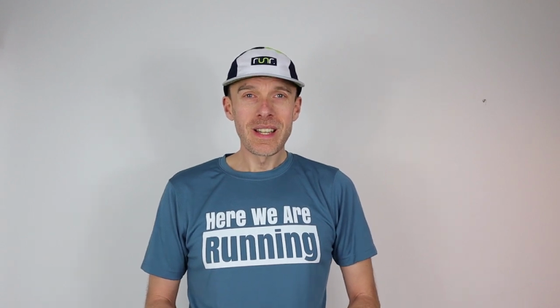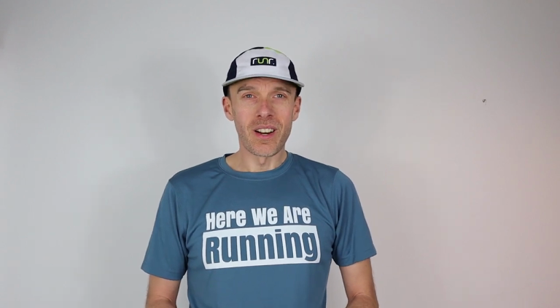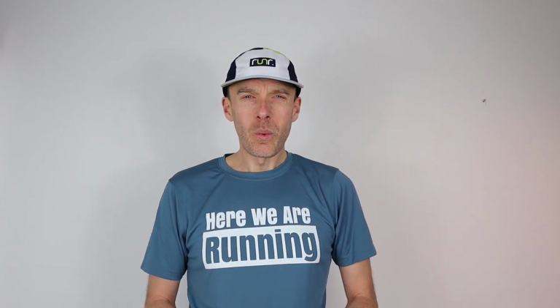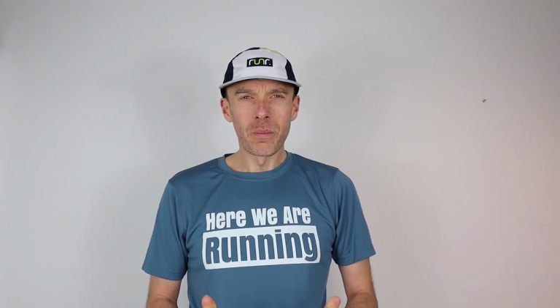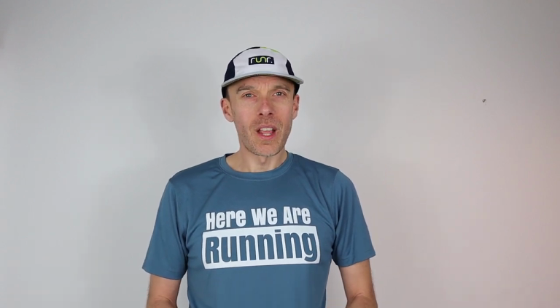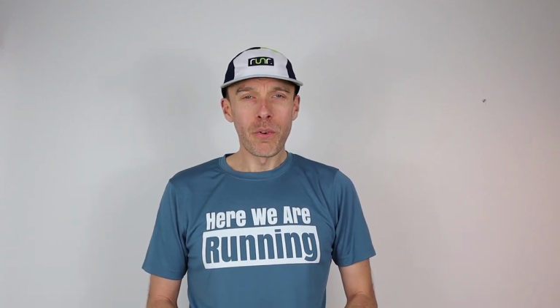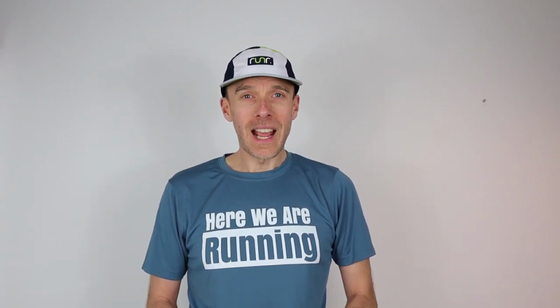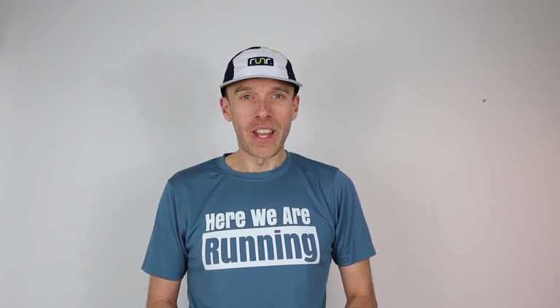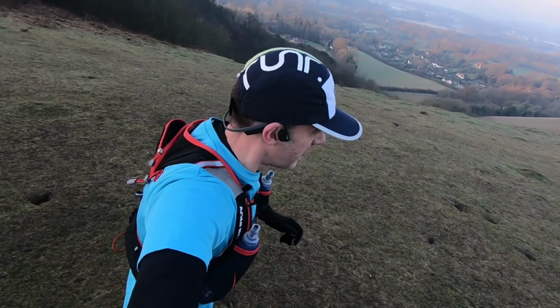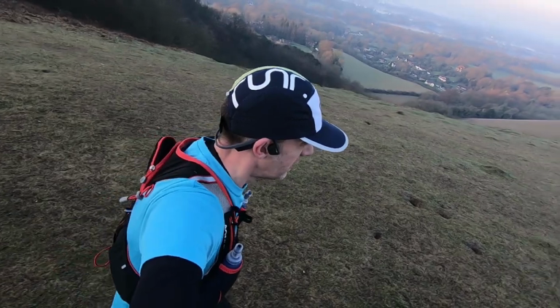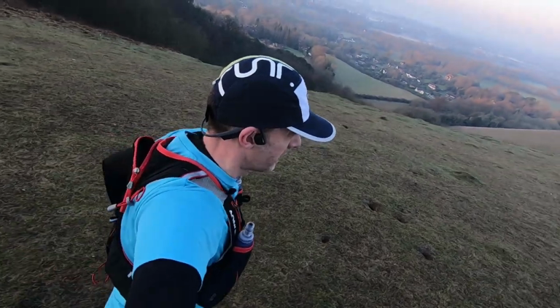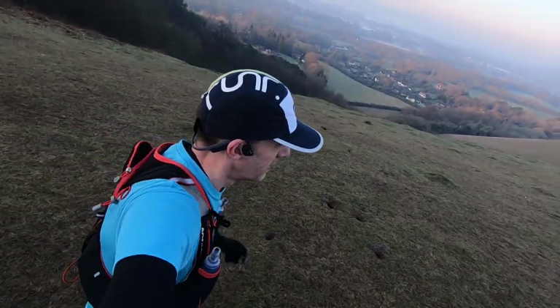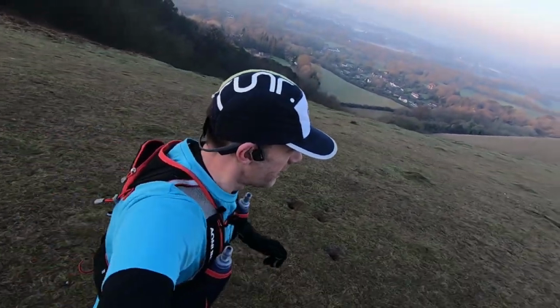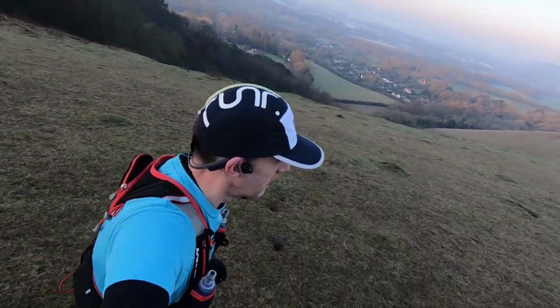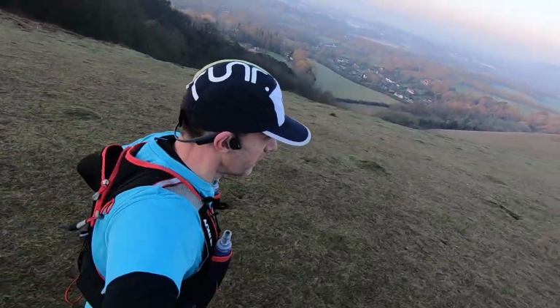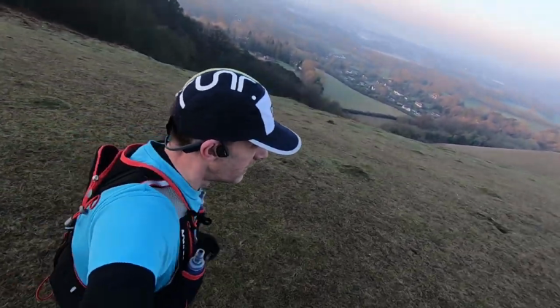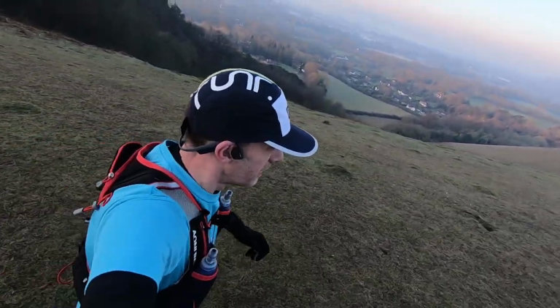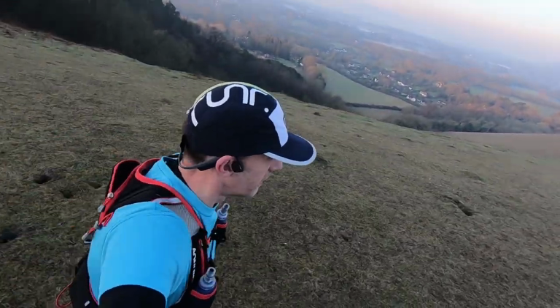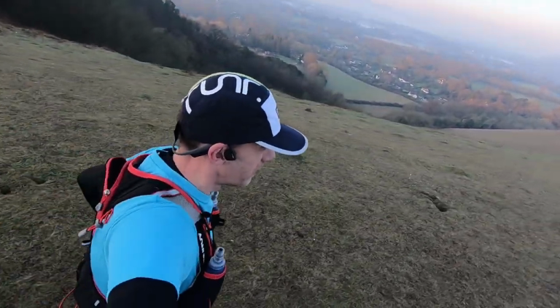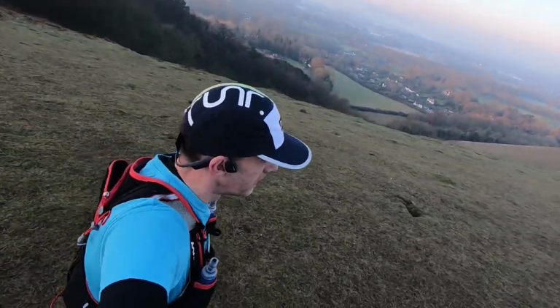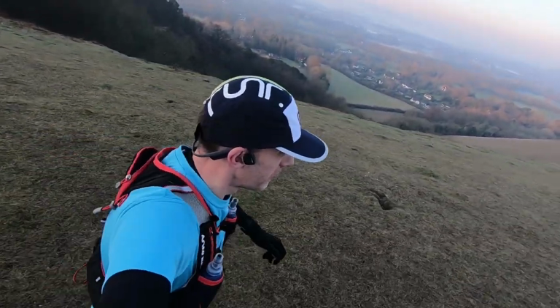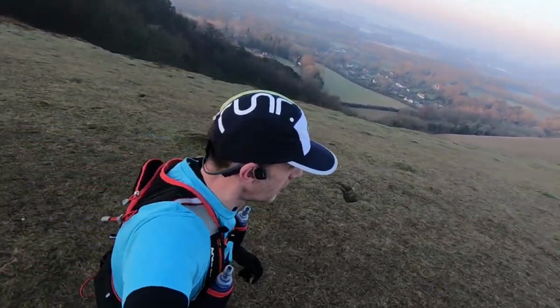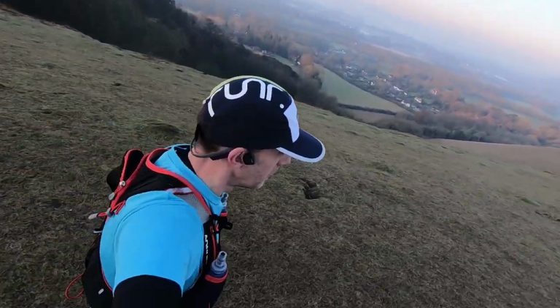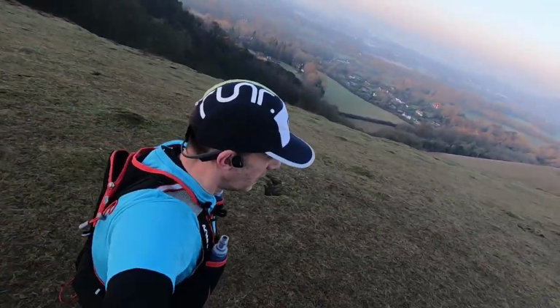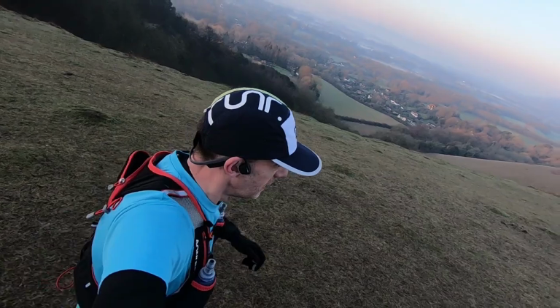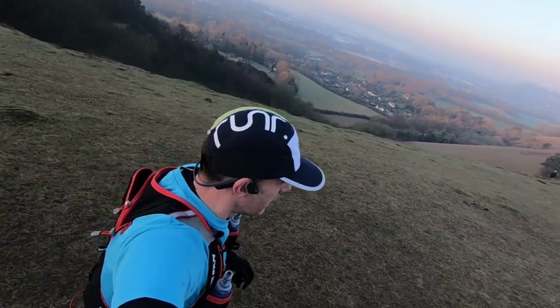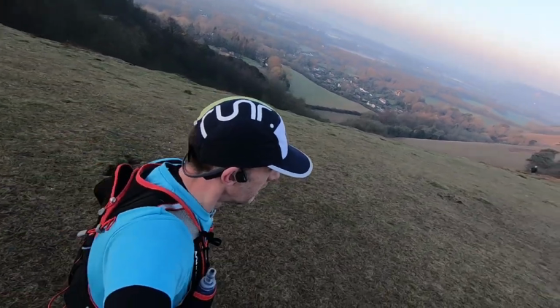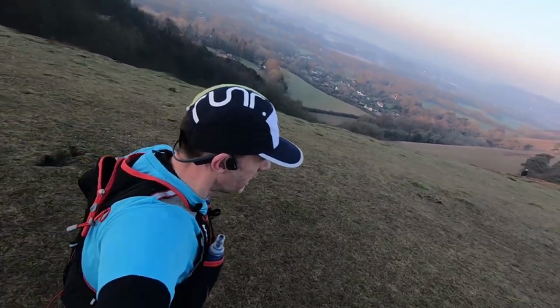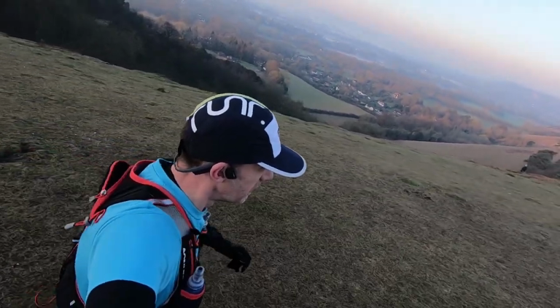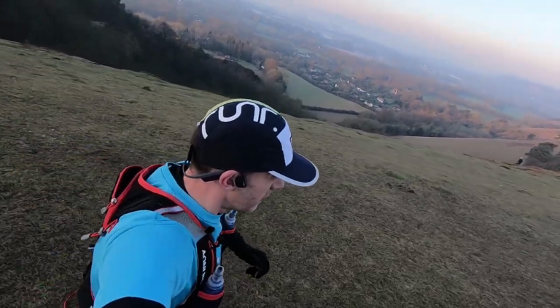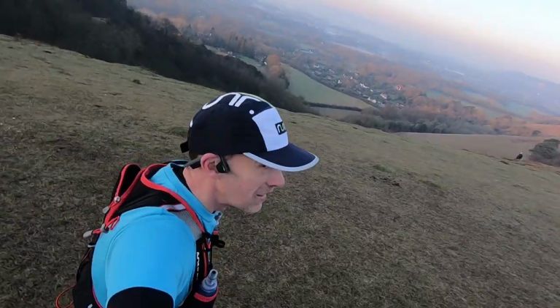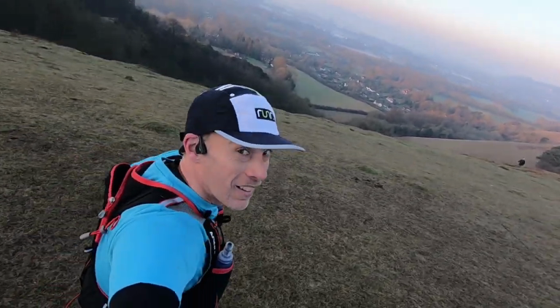So where to start? Well, from the outset I'm going to tell you that I really love this hat. I've been looking for a technical running hat for some time and I'm glad I waited until this product has been released.